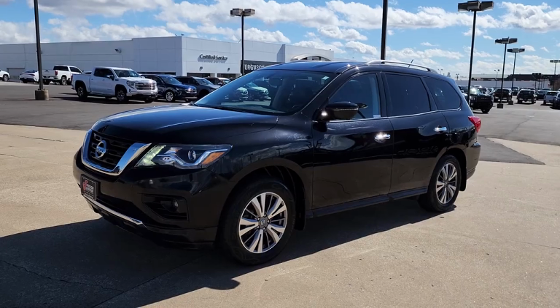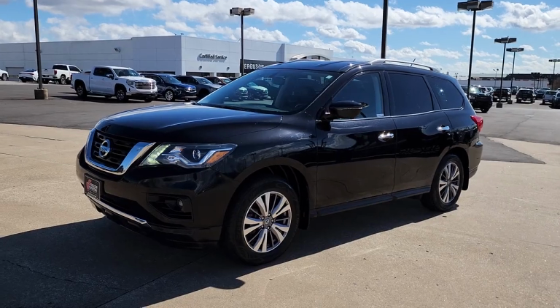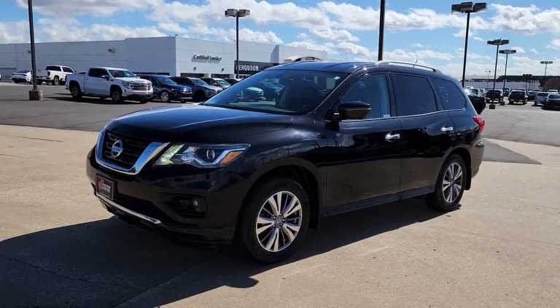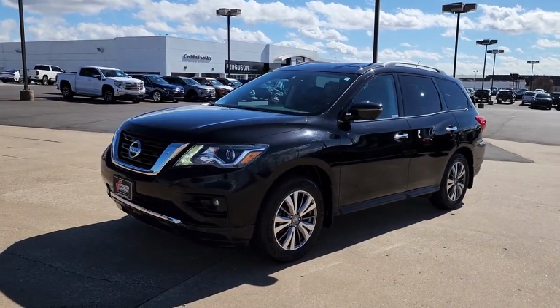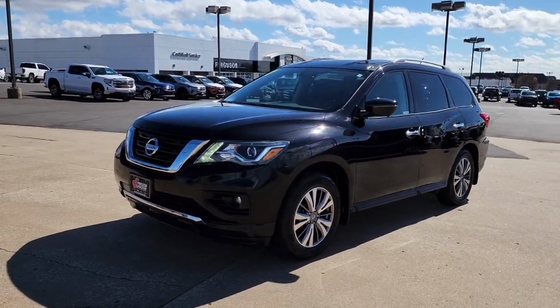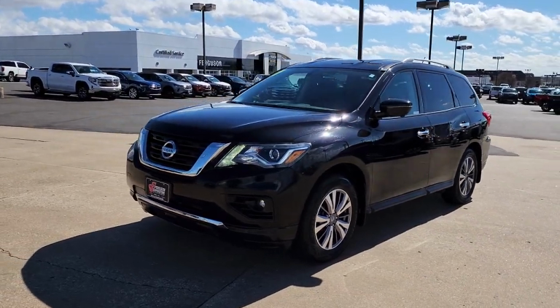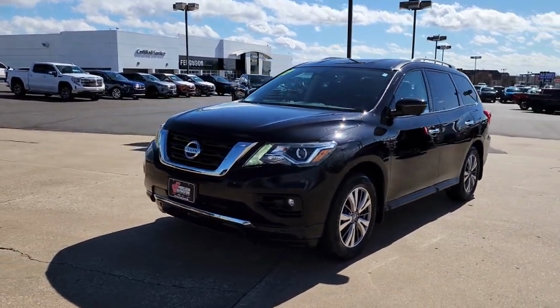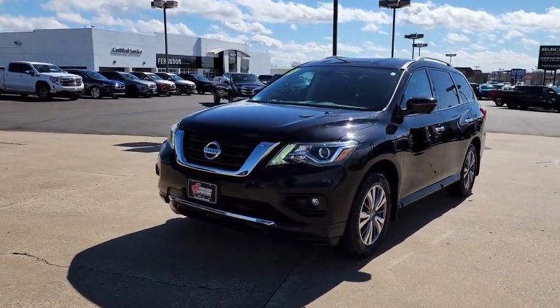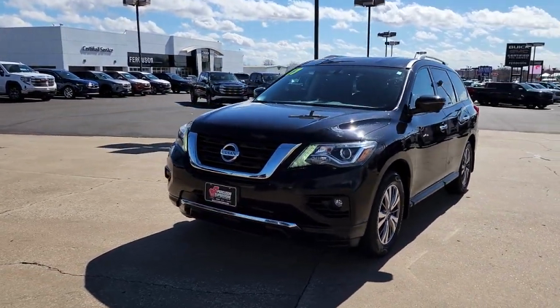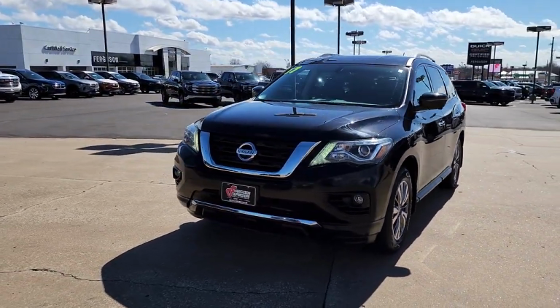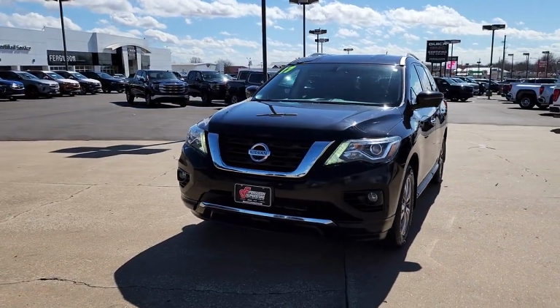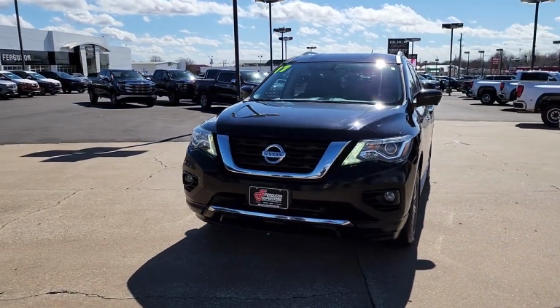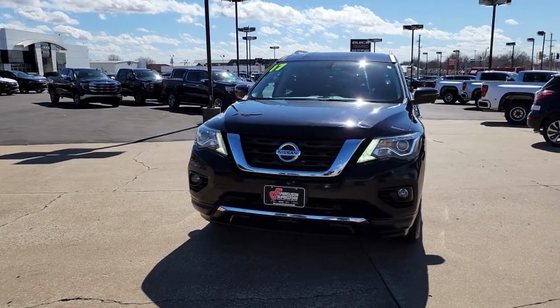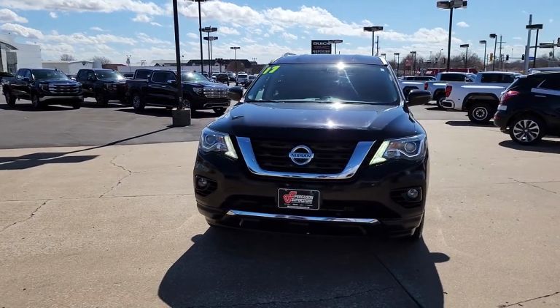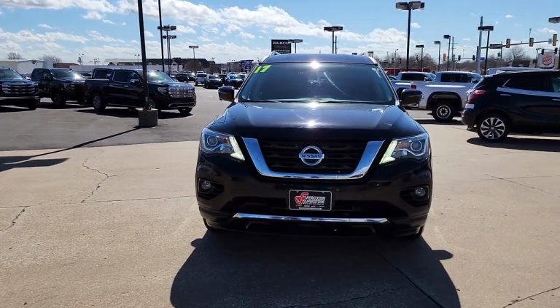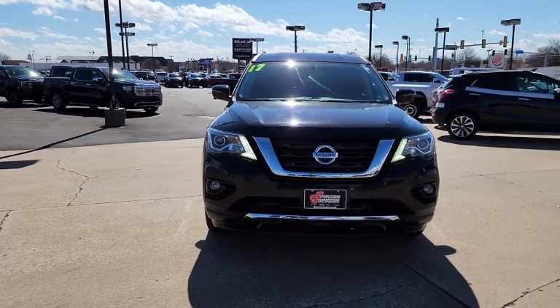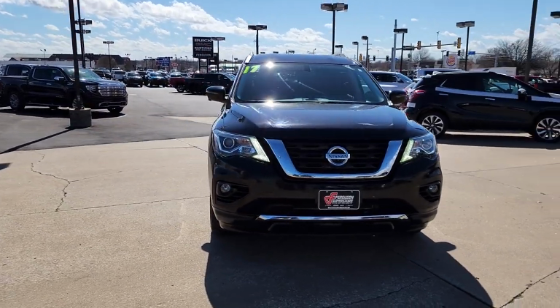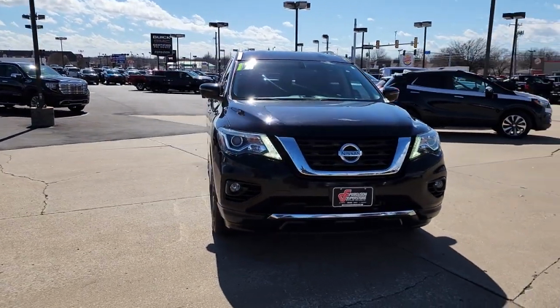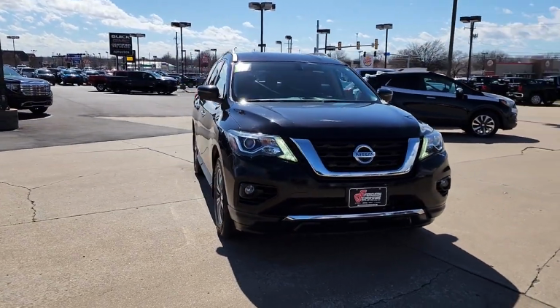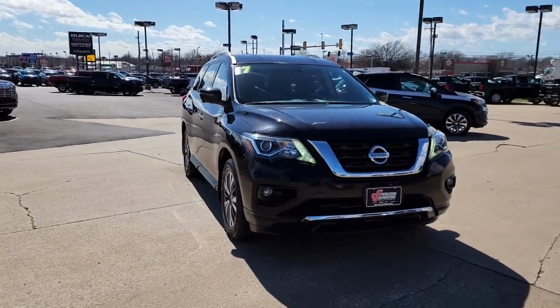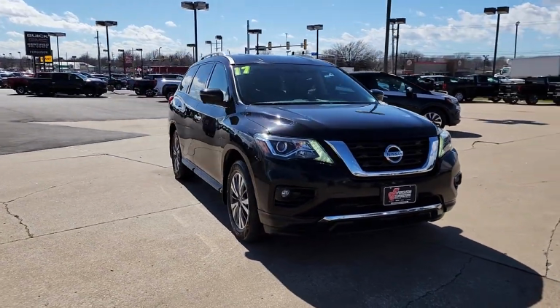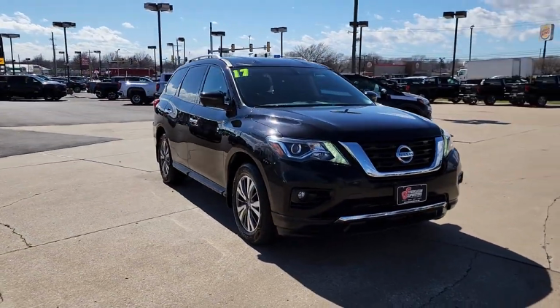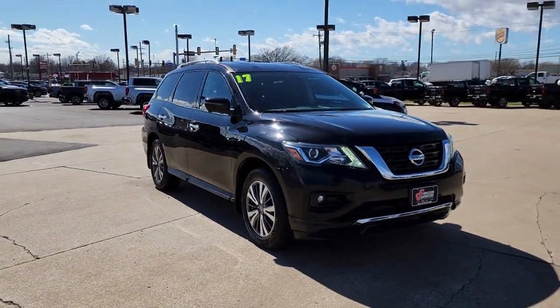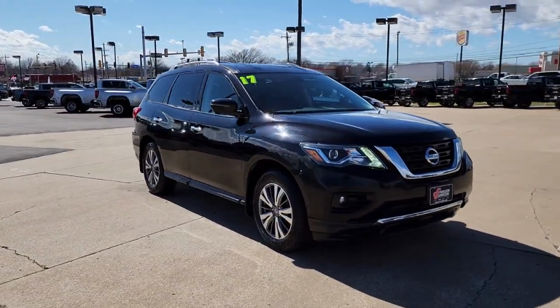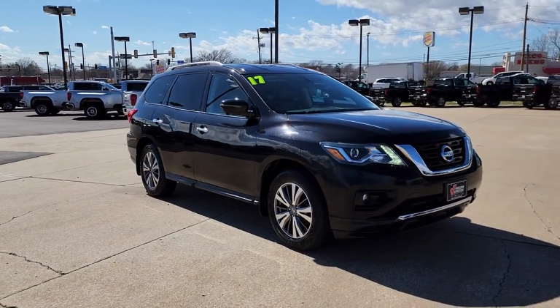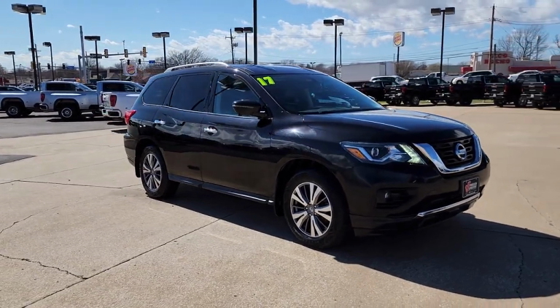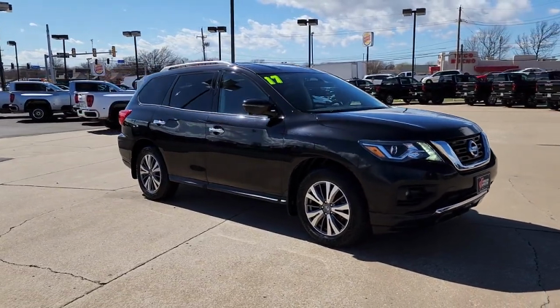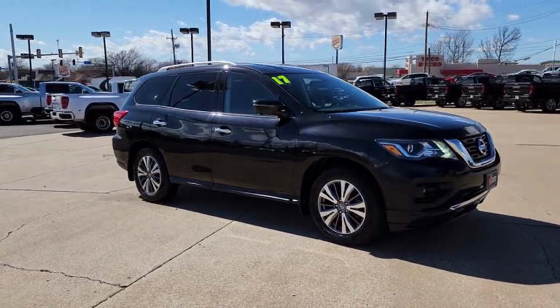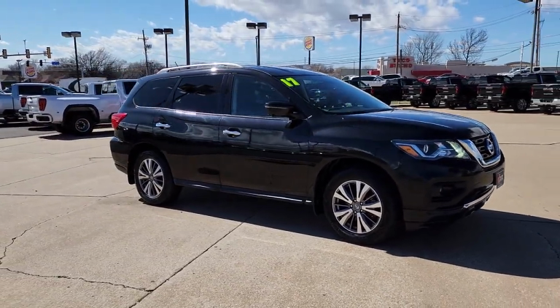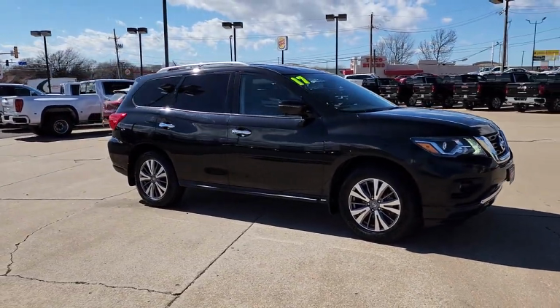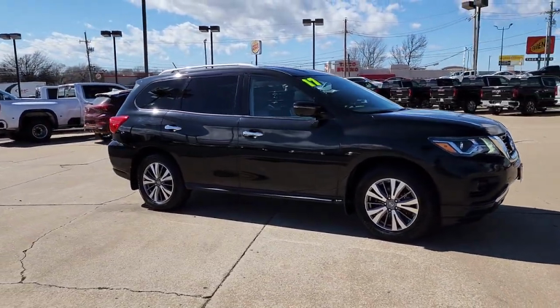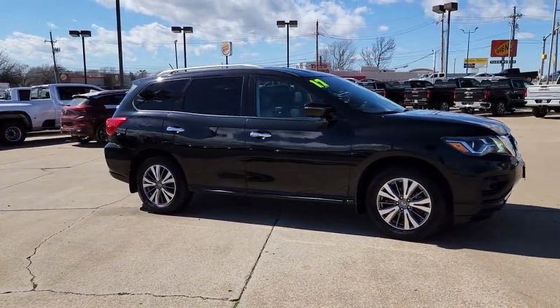Go home happy with the 2017 Nissan Pathfinder. This vehicle is an outstanding buy with fewer than 60,000 miles on the odometer. Rise to the challenge in style in this handsome Pathfinder.